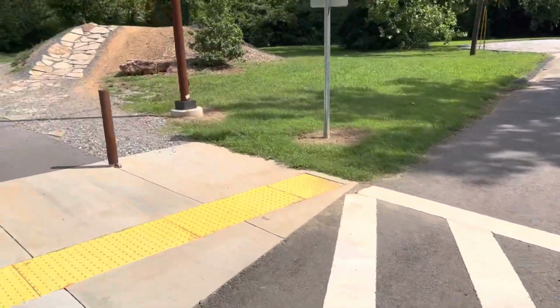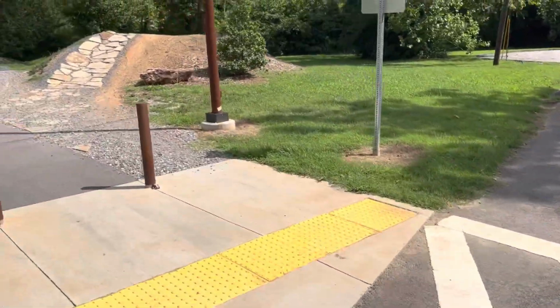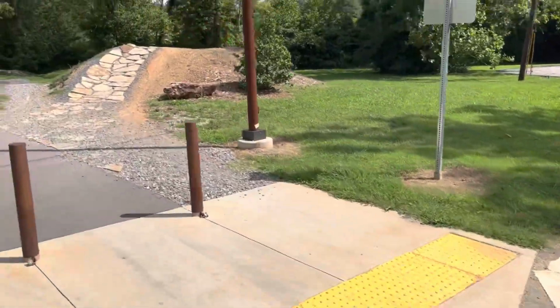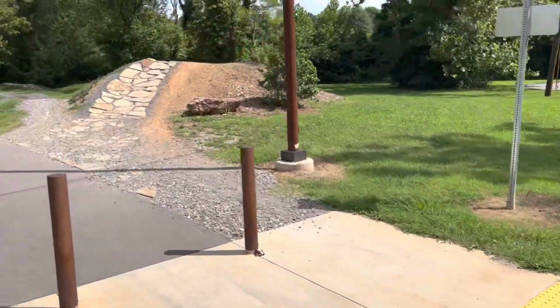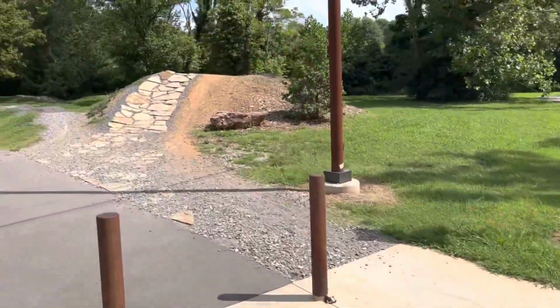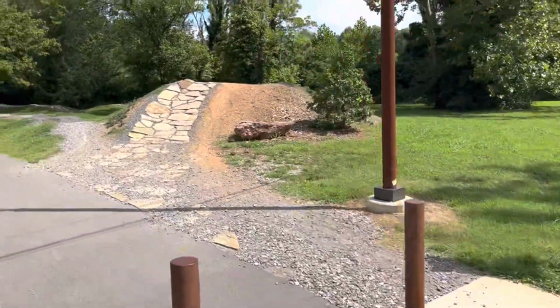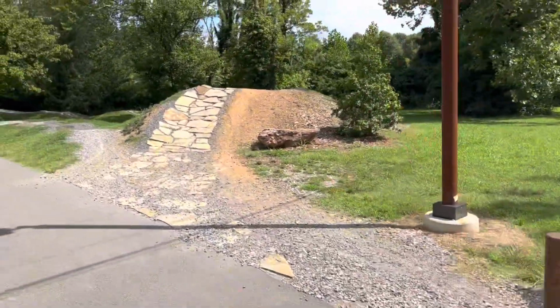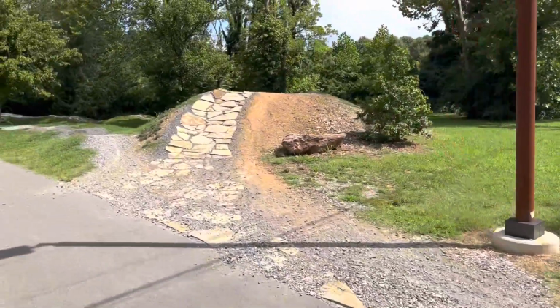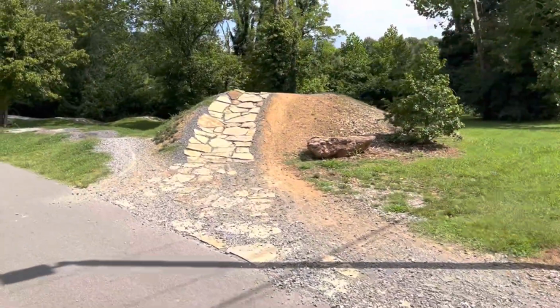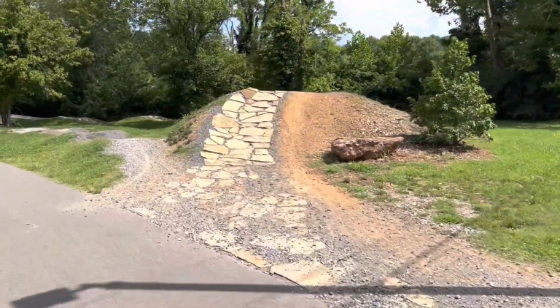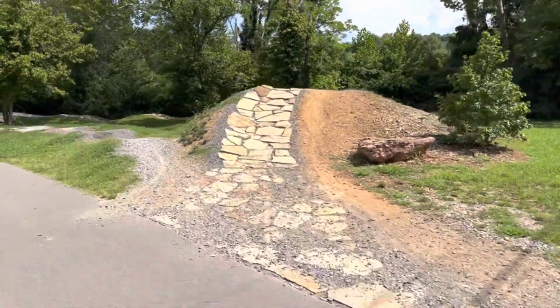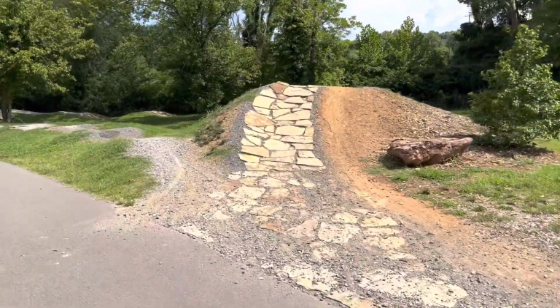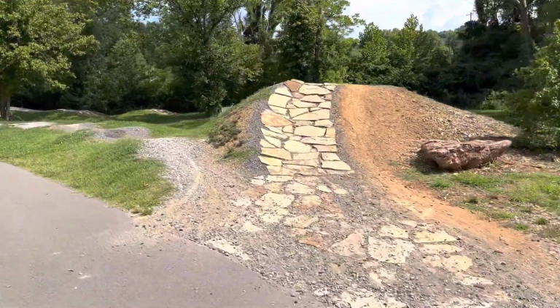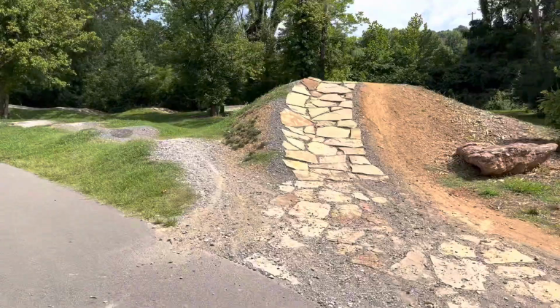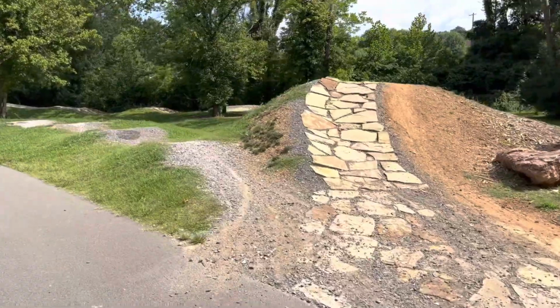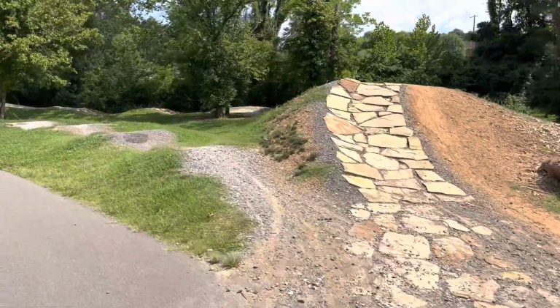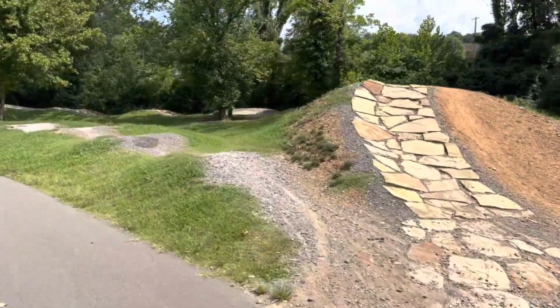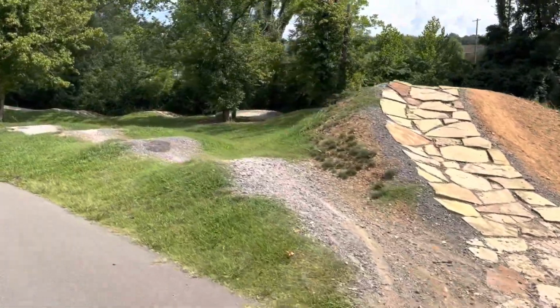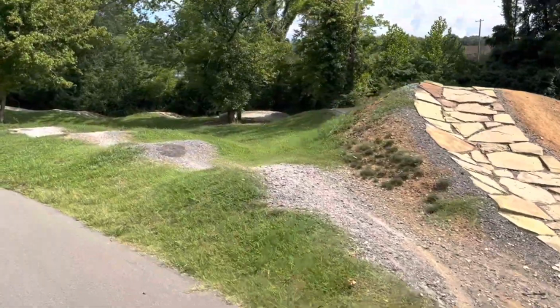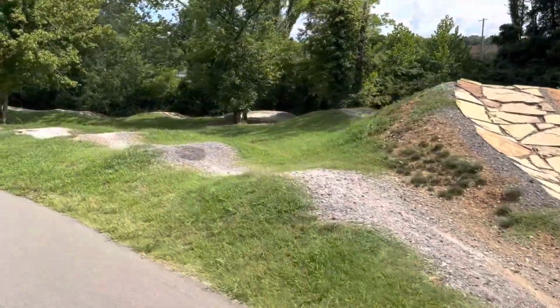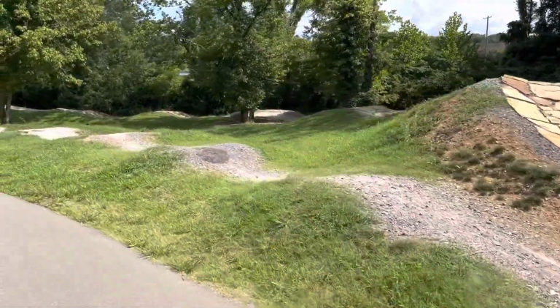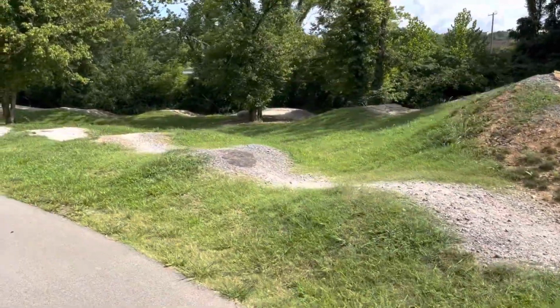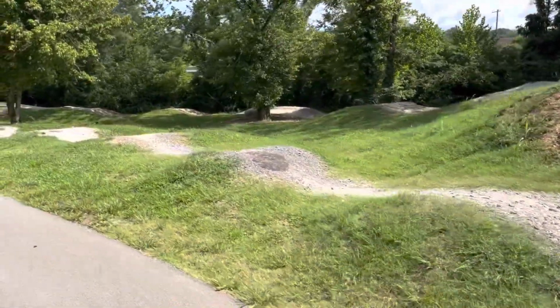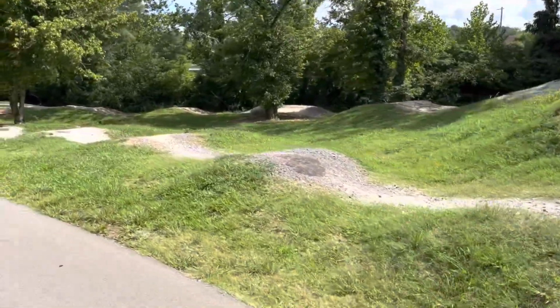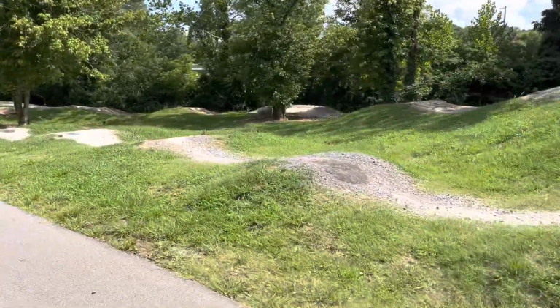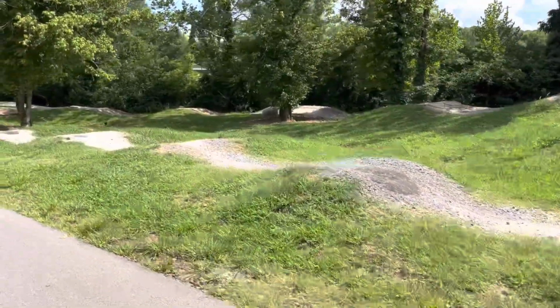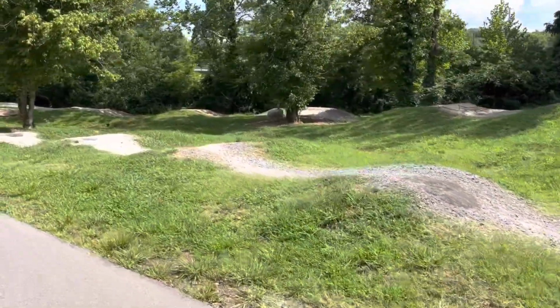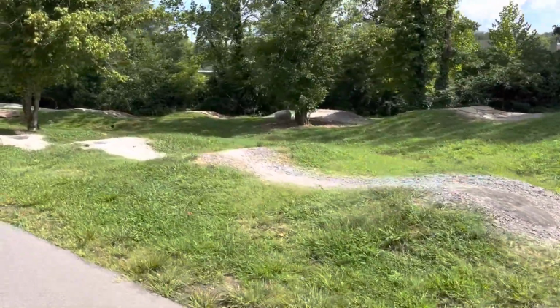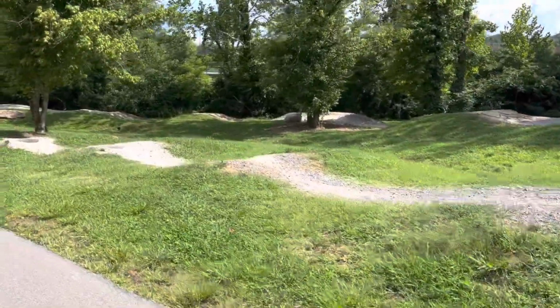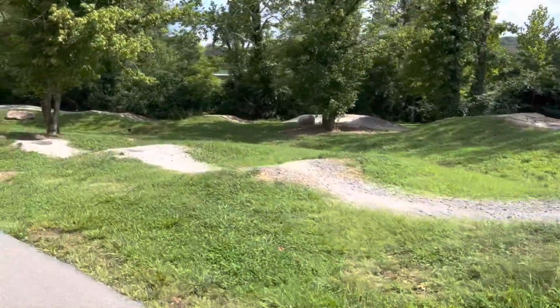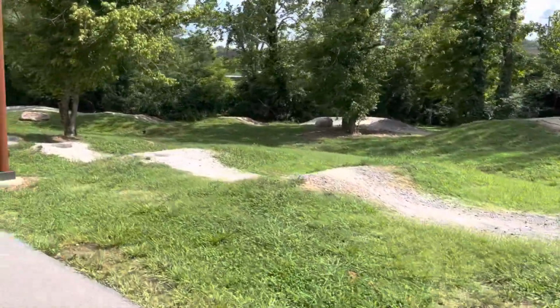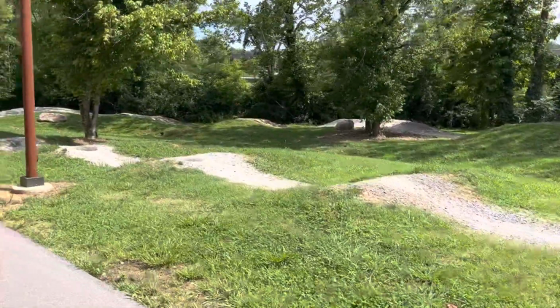Again, developing those skills so that people can get very comfortable developing their skills for enjoying the mountain bike trails.